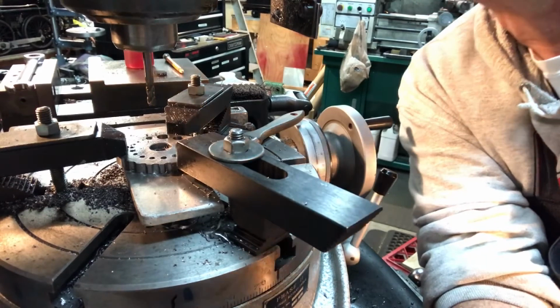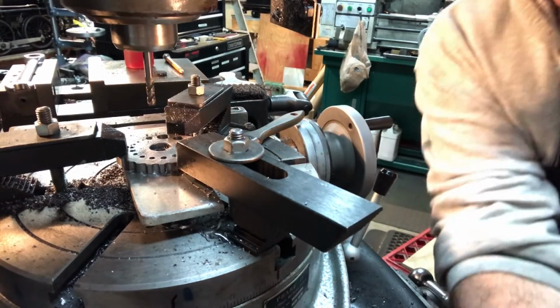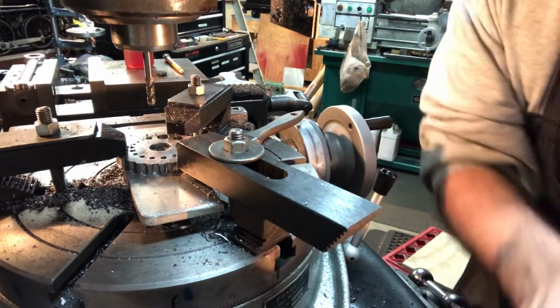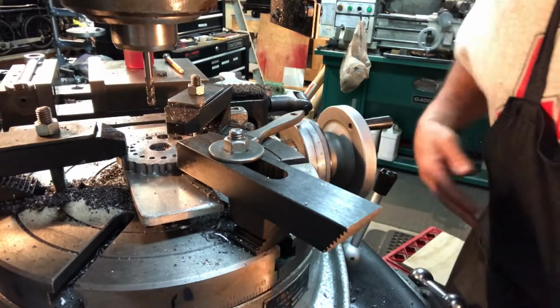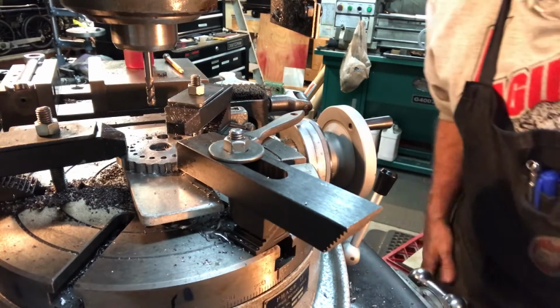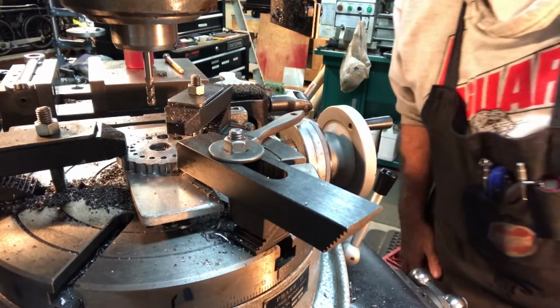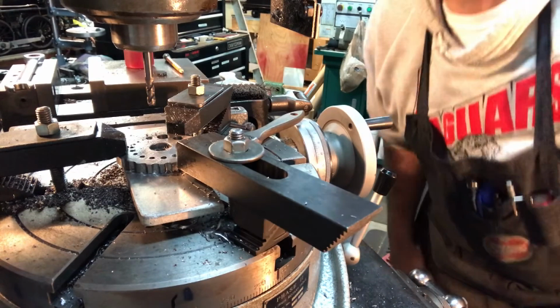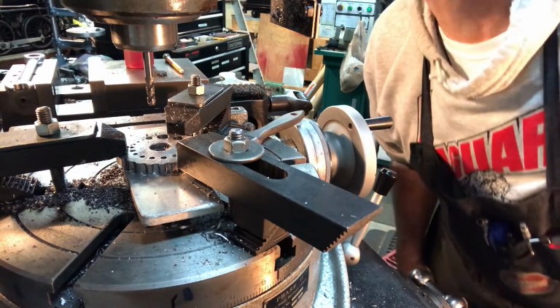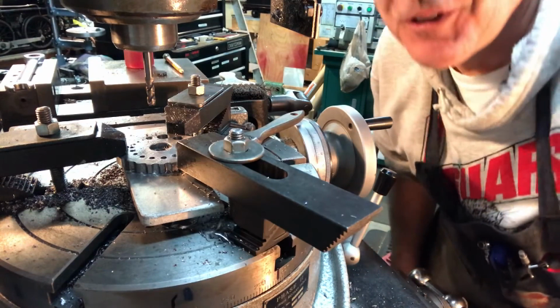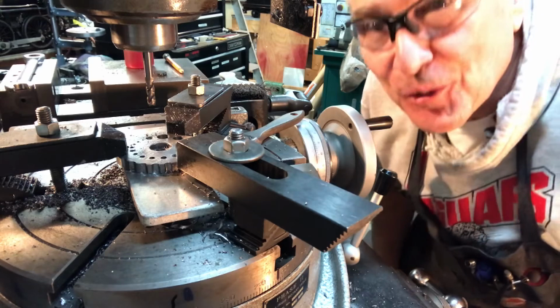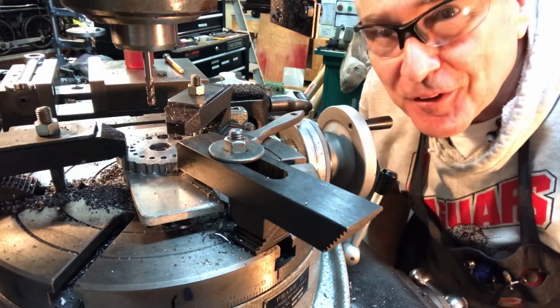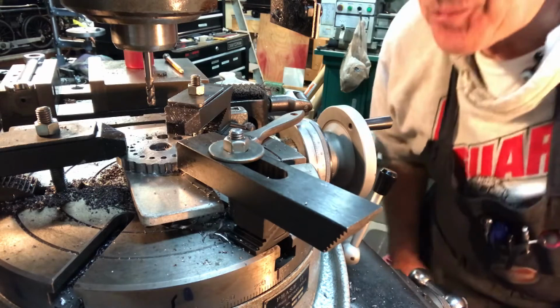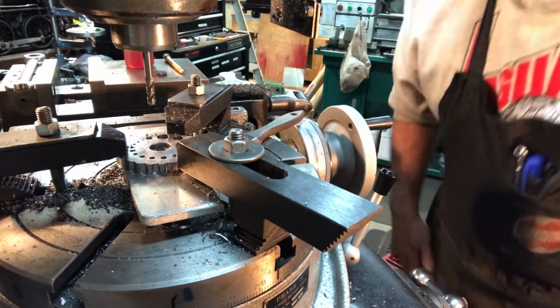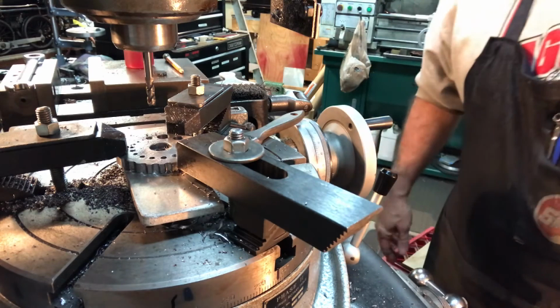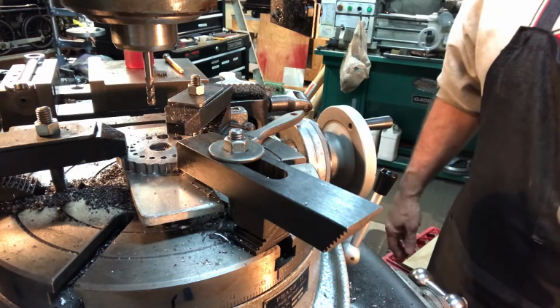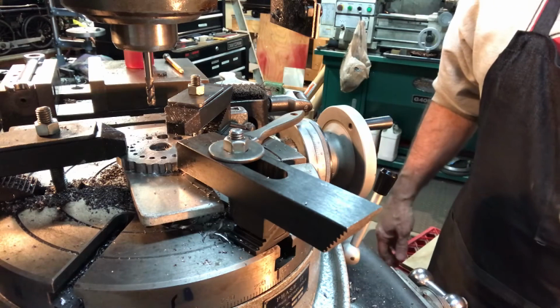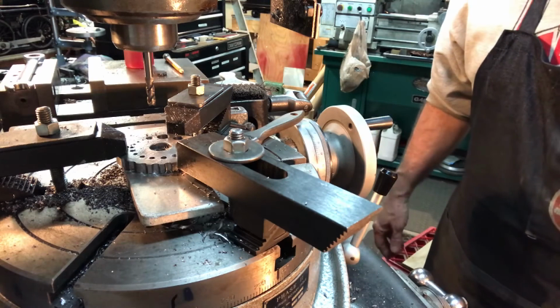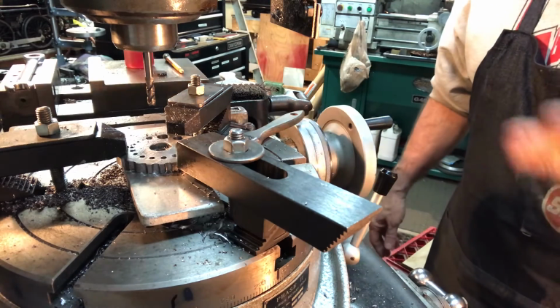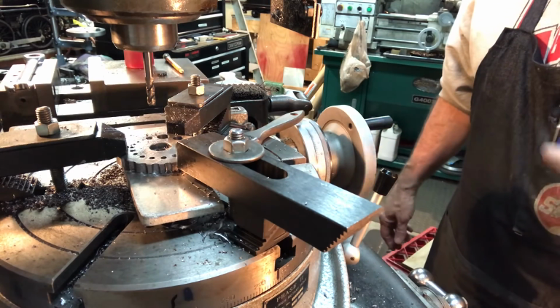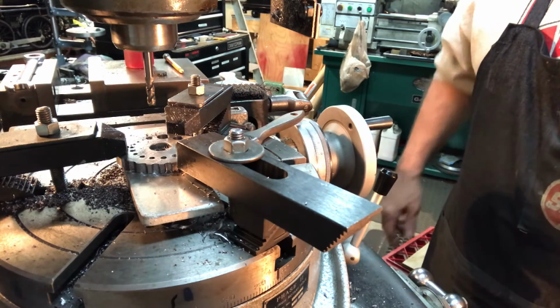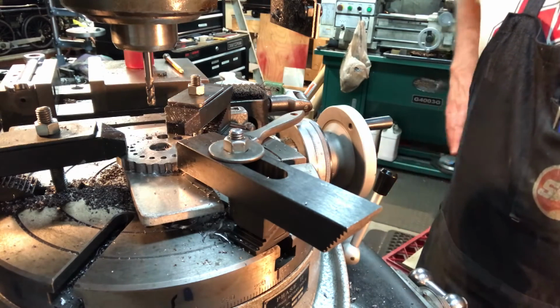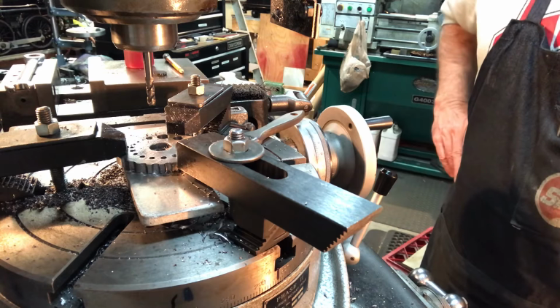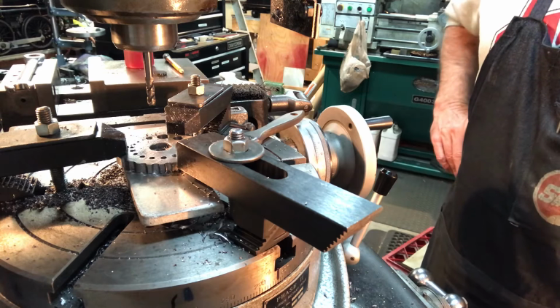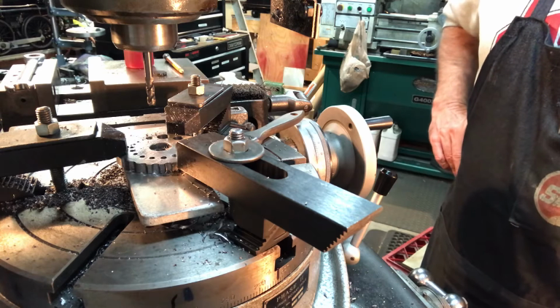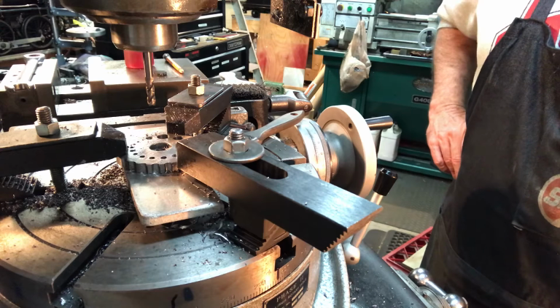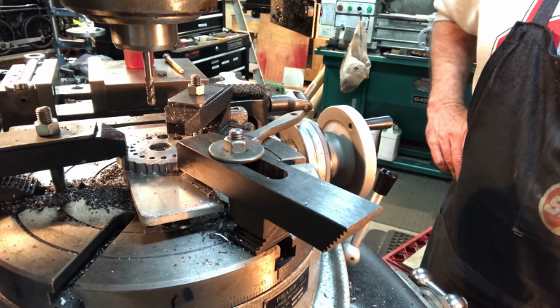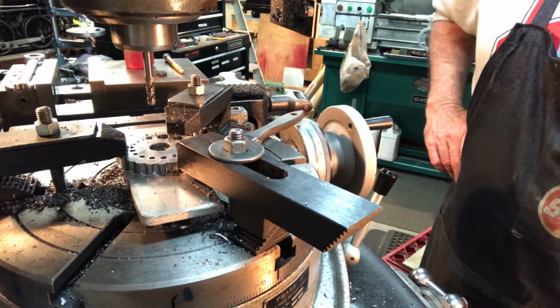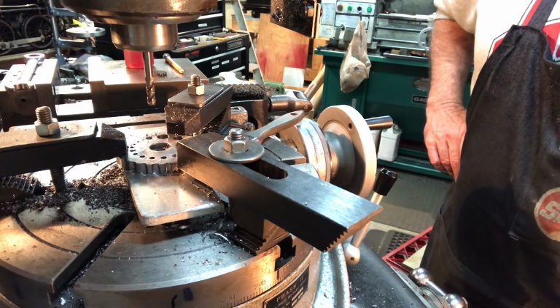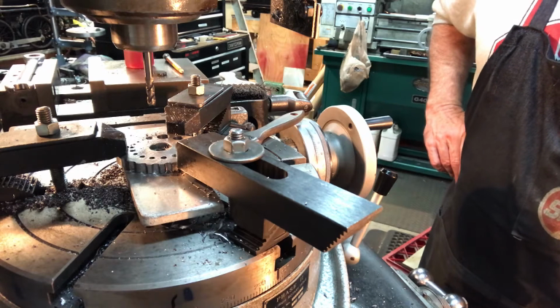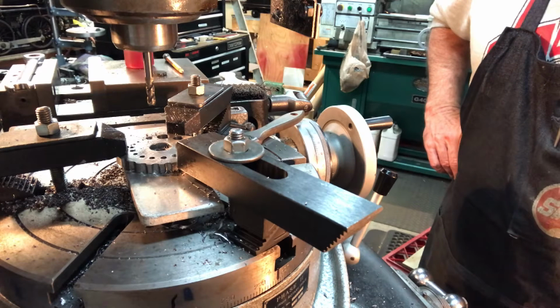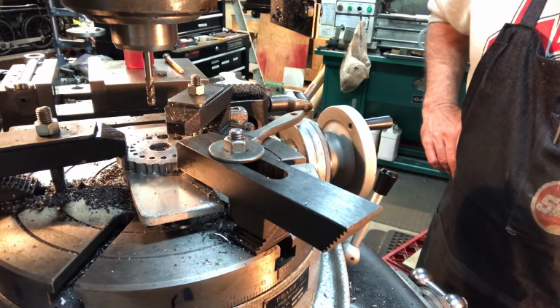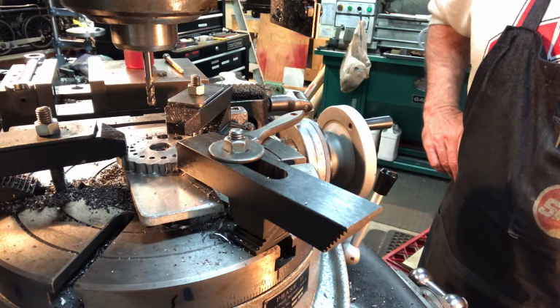Hey again everybody, welcome back to the Metal Mill 52 workshop. Sorry about the erratic camera work last night, but I thought it was very helpful and very interesting. I appreciate all the good comments about how to approach the various different setup challenges.